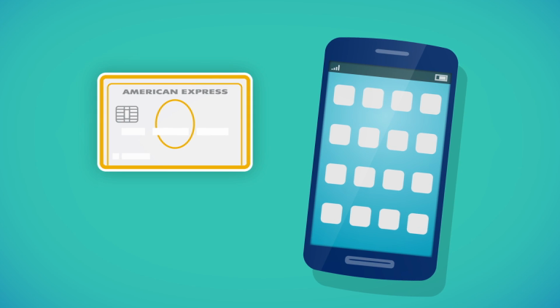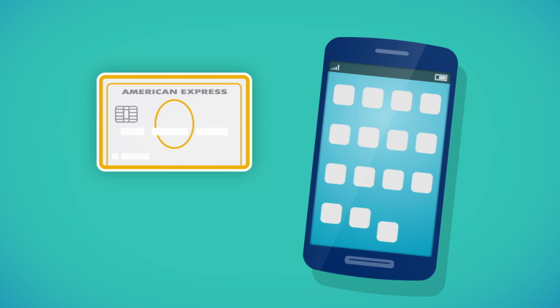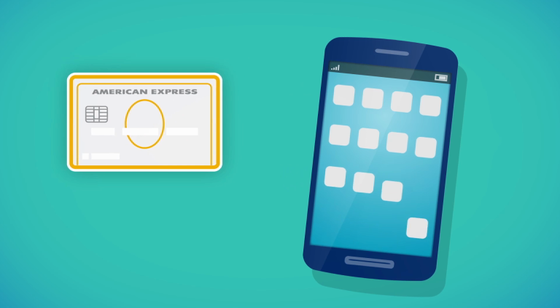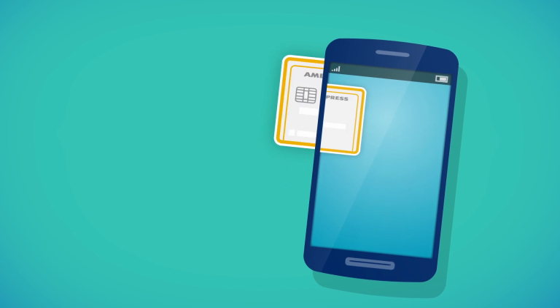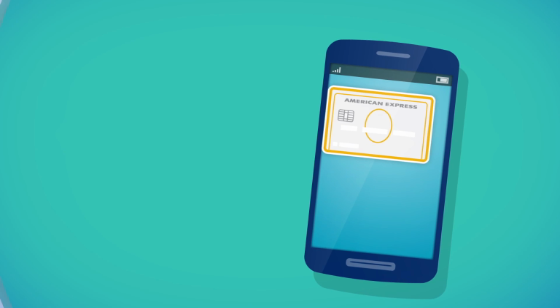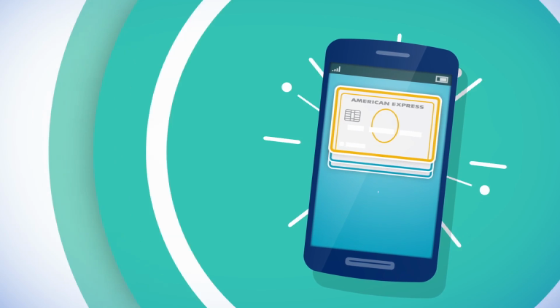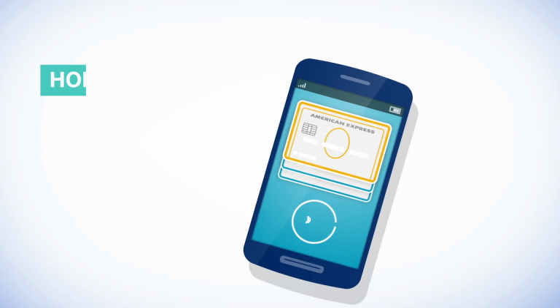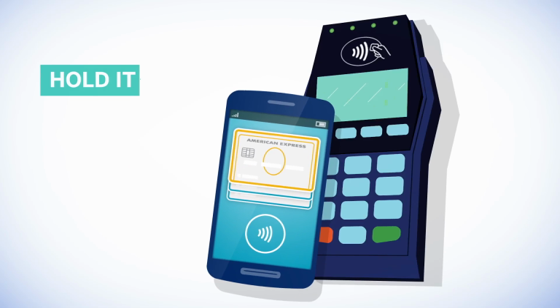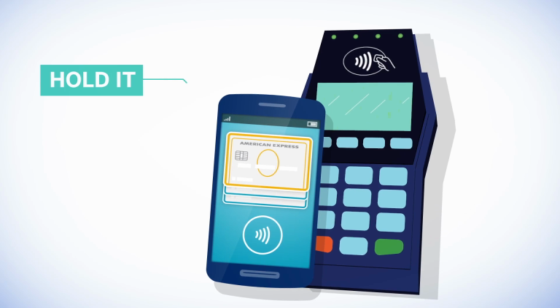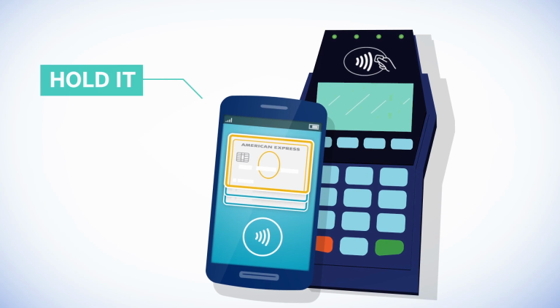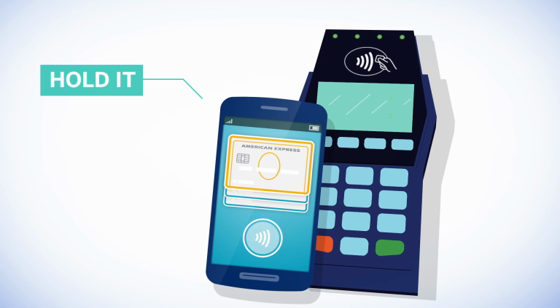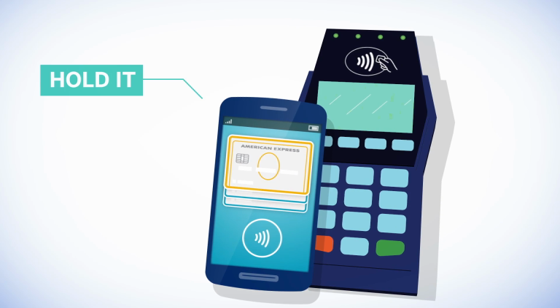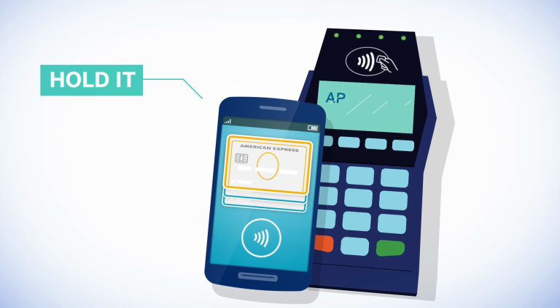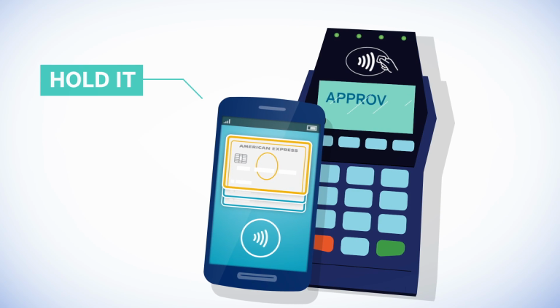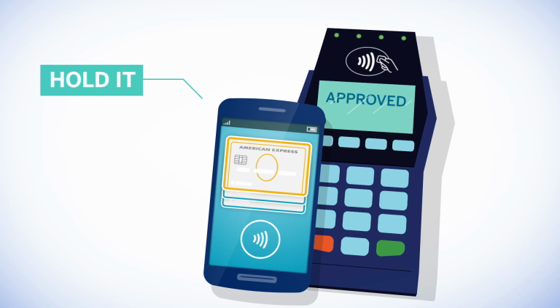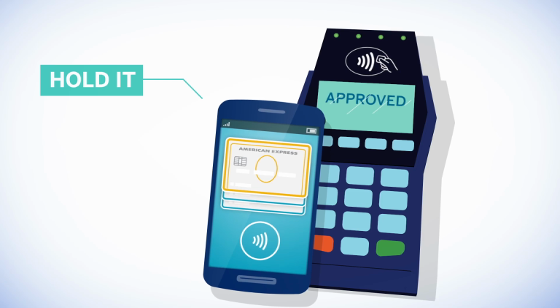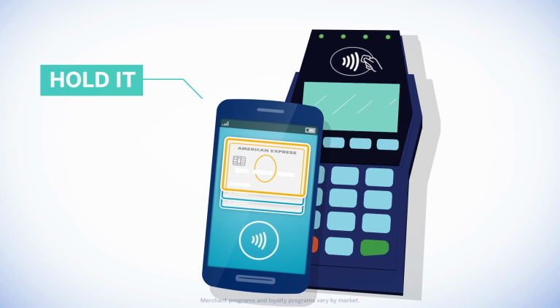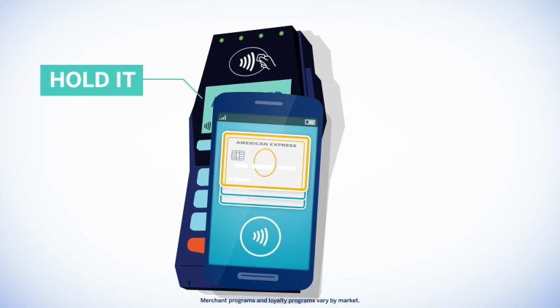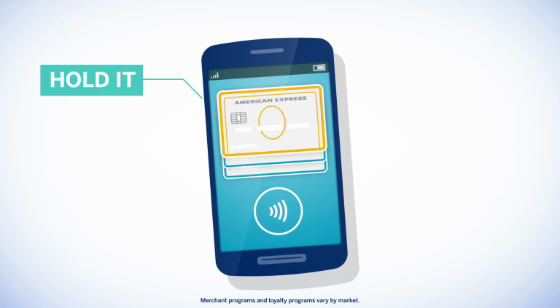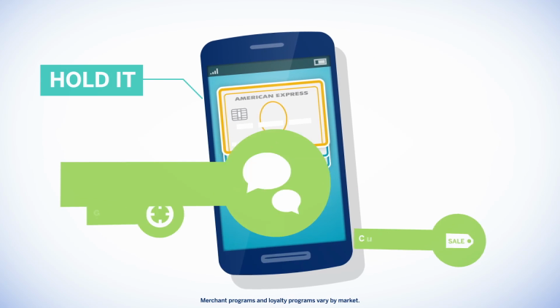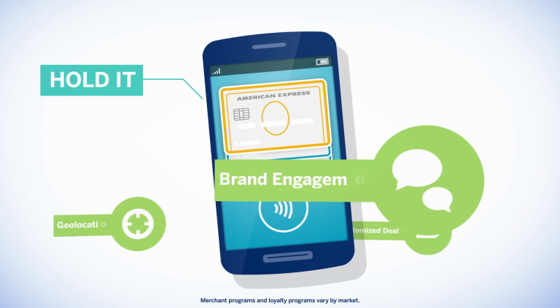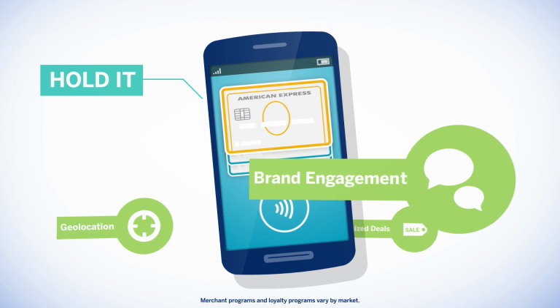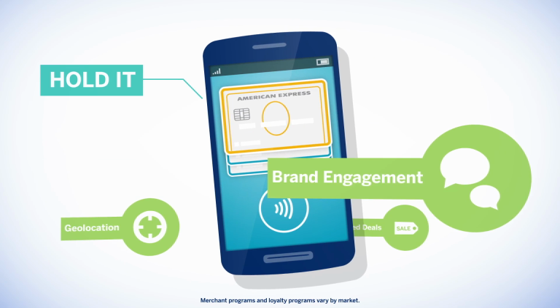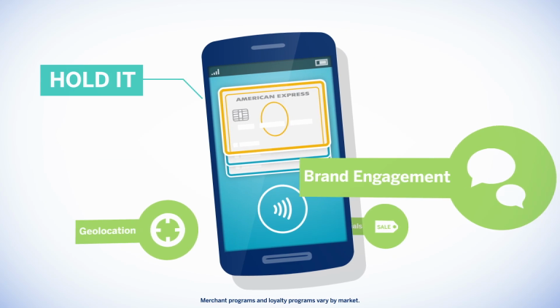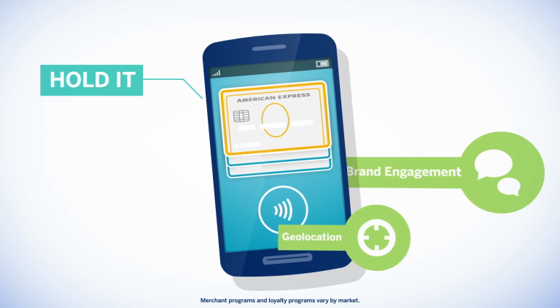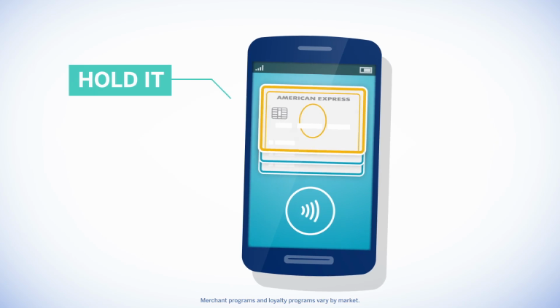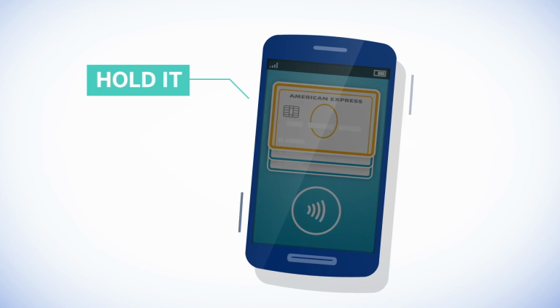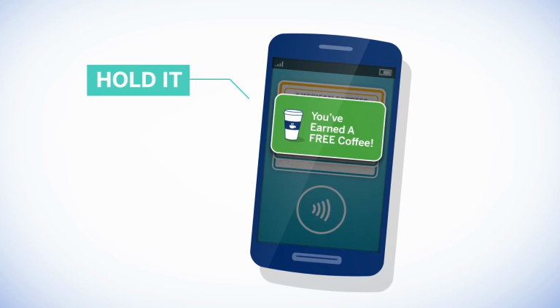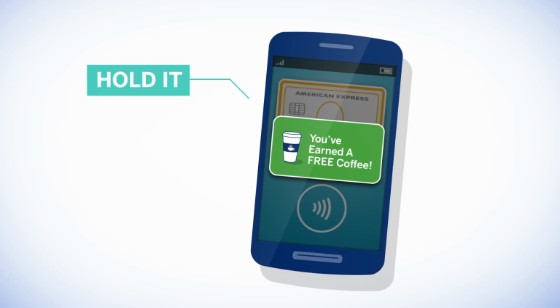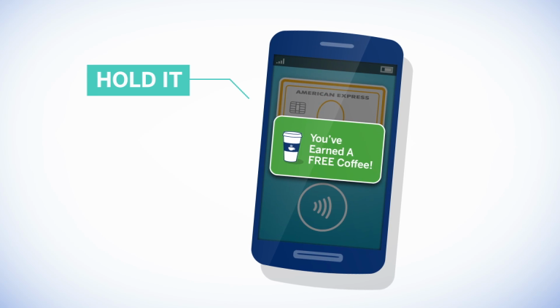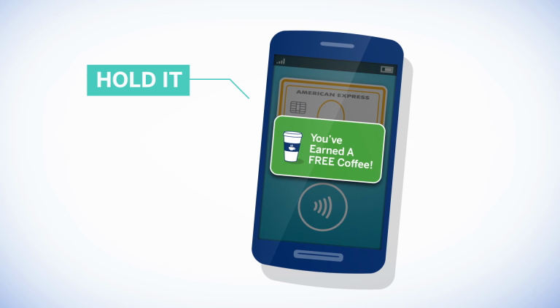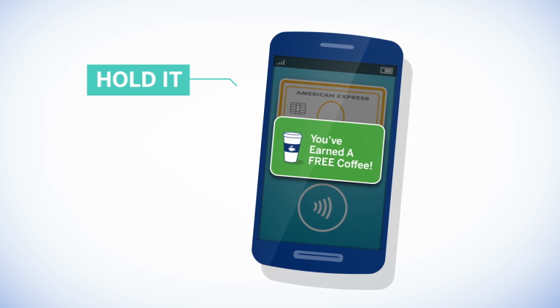With an NFC-enabled smartphone, American Express cards can be loaded into a mobile wallet app and can be used like a contactless card. Plus, card members can opt in to receive merchant offers and participate in loyalty programs through notifications that the card member controls.